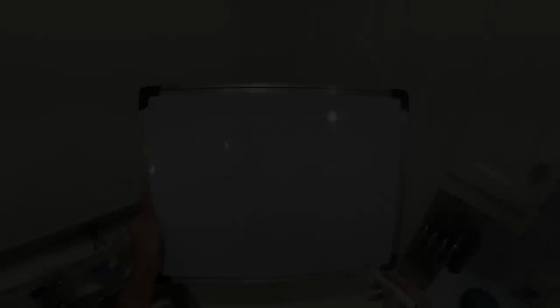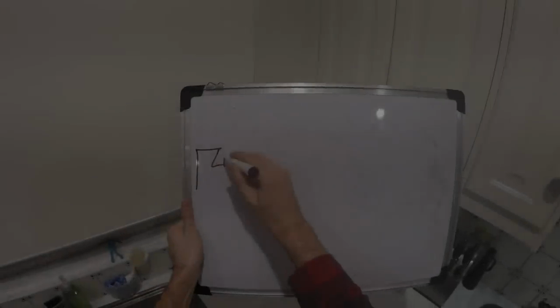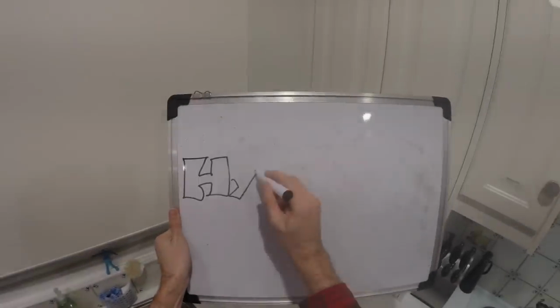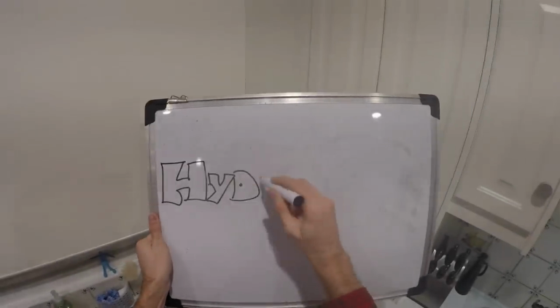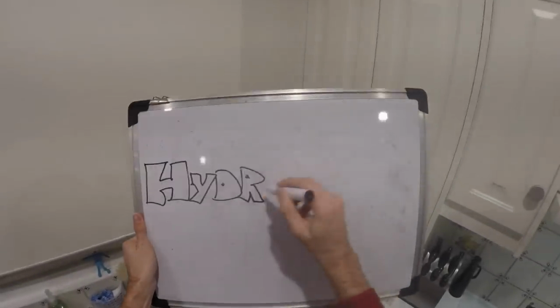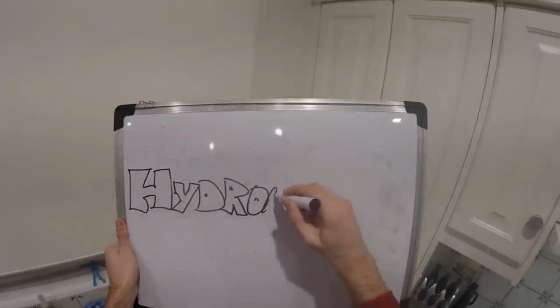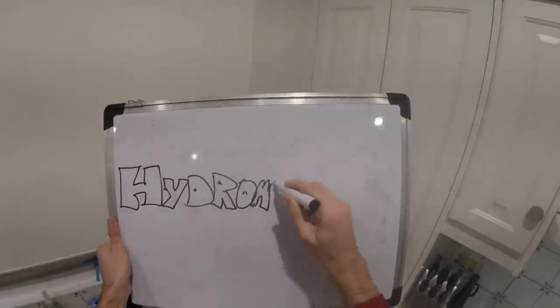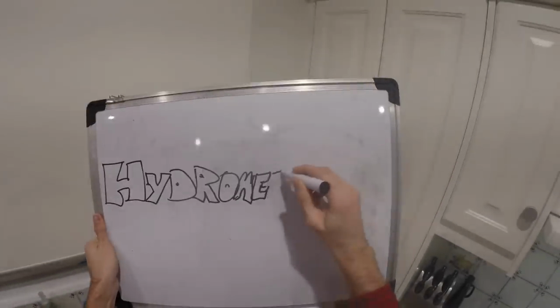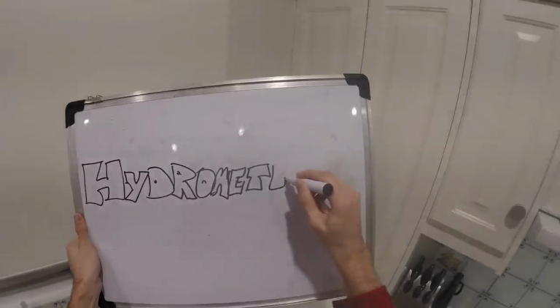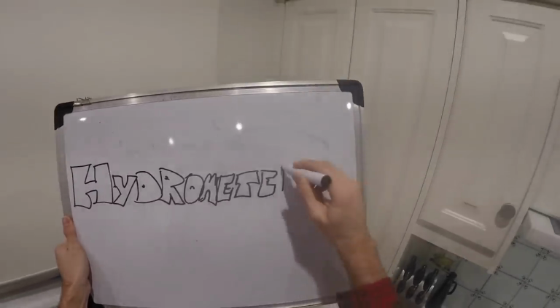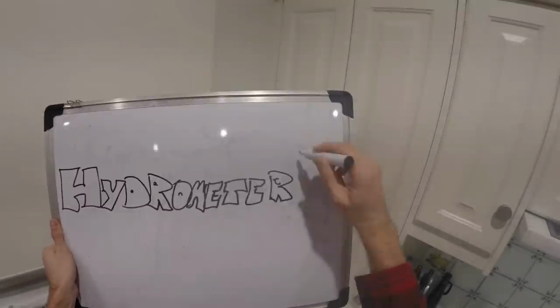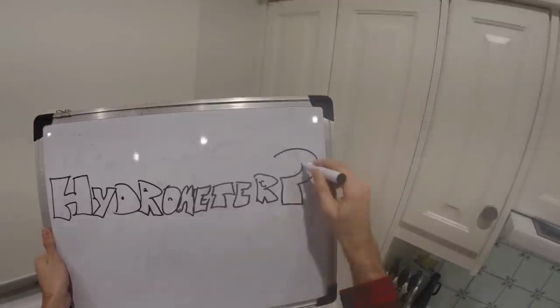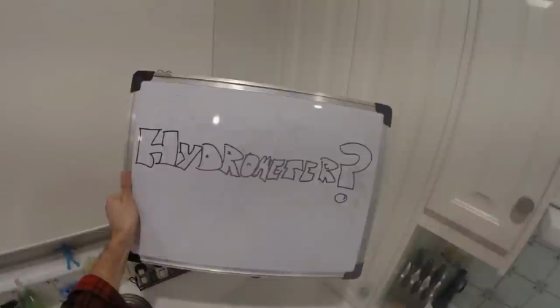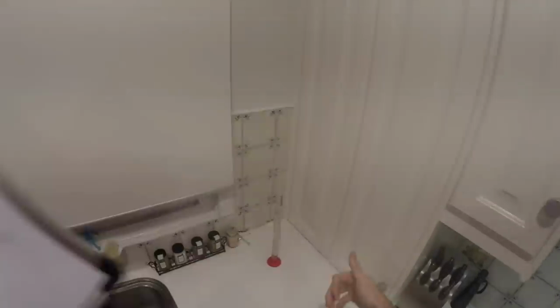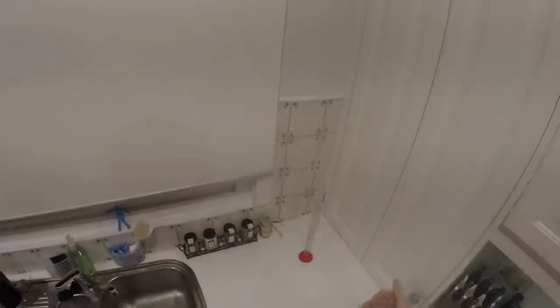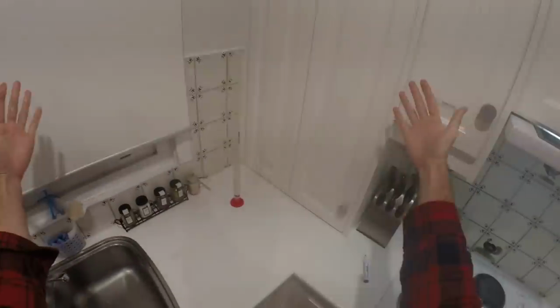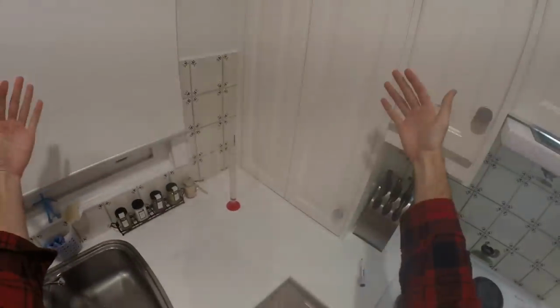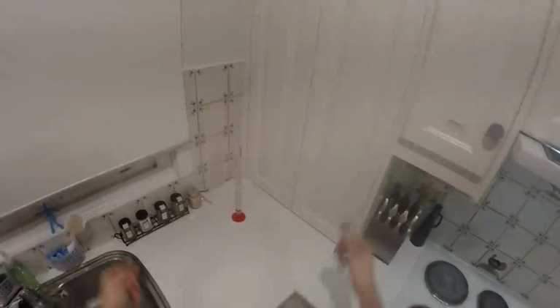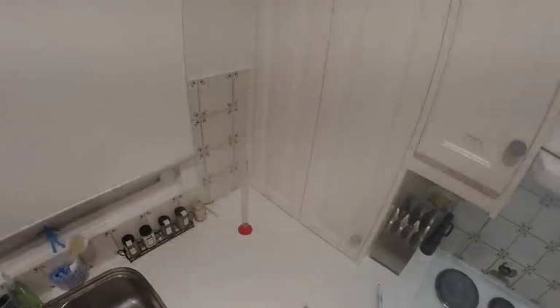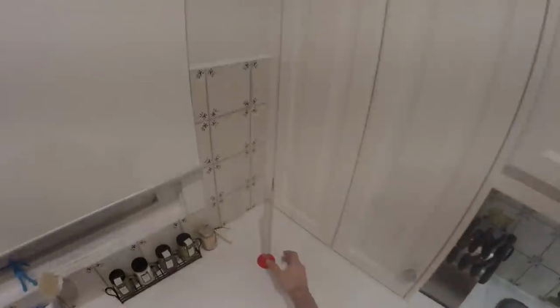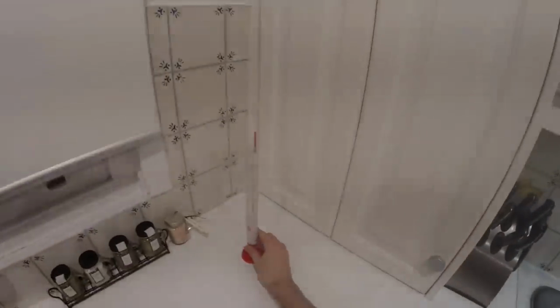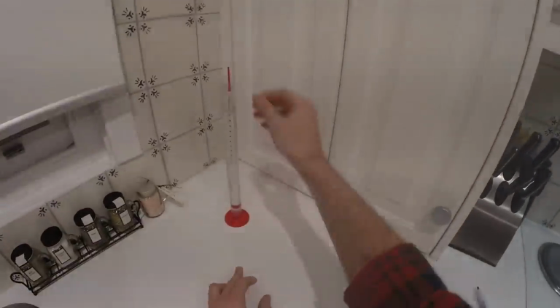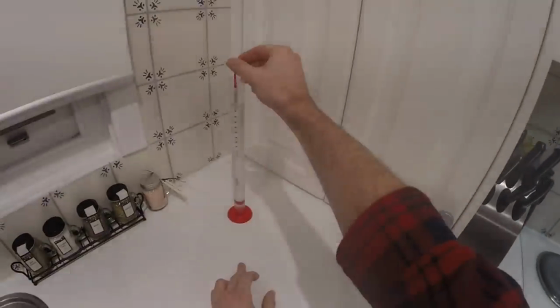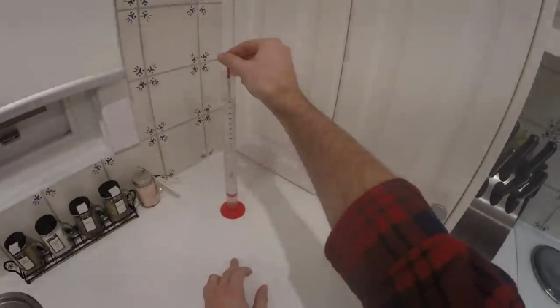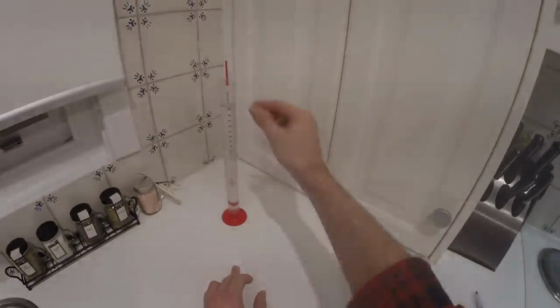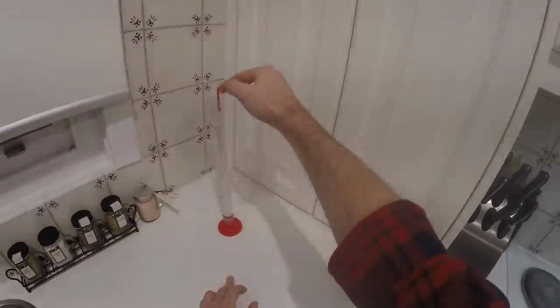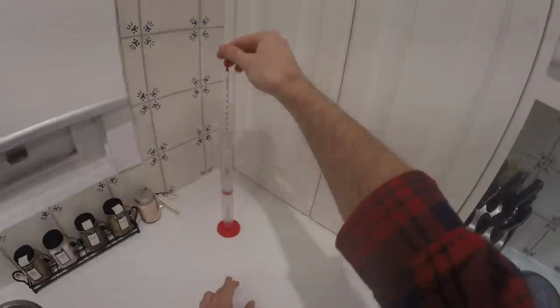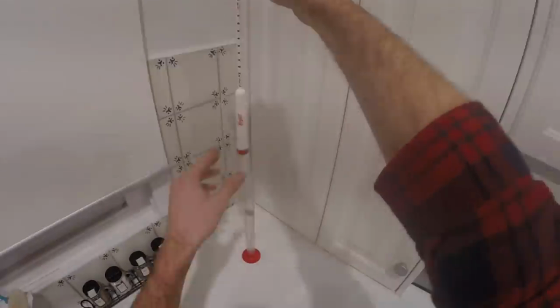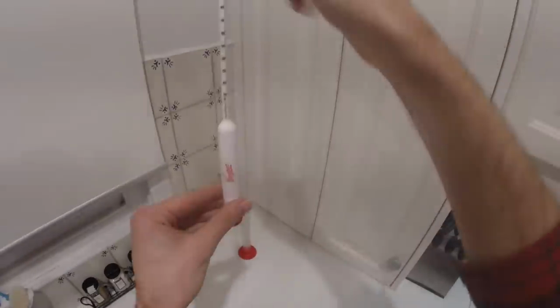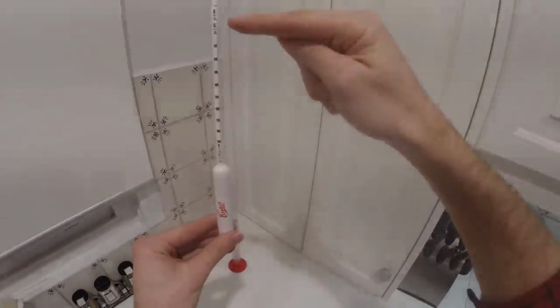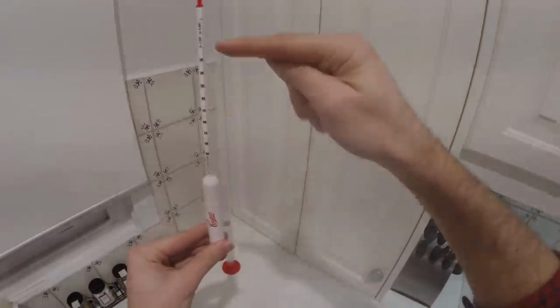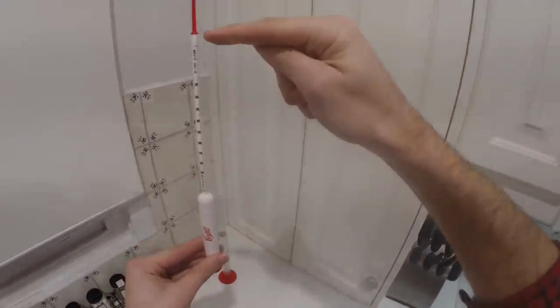Hi everyone, welcome to Fast Homebrew. This is a video on how to use your hydrometer. In a nutshell, the hydrometer measures the thickness of whatever it's floating in.